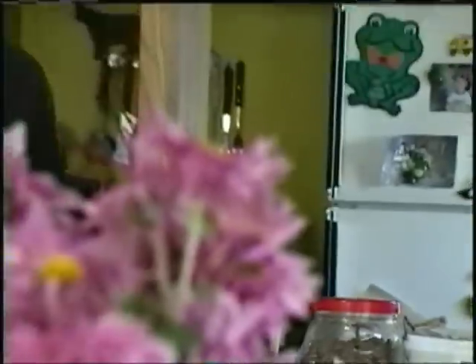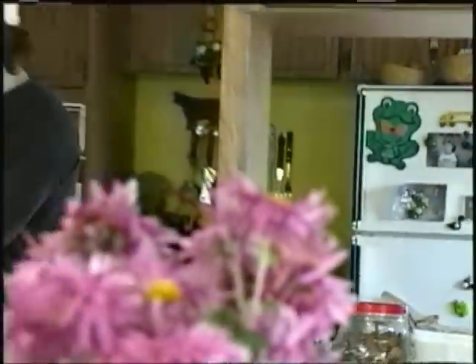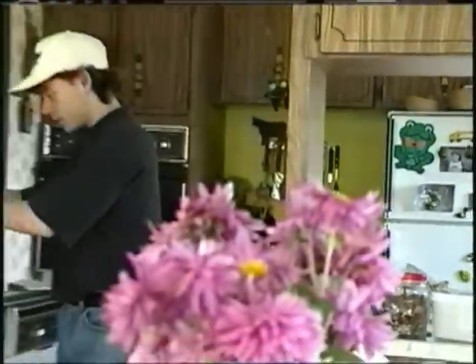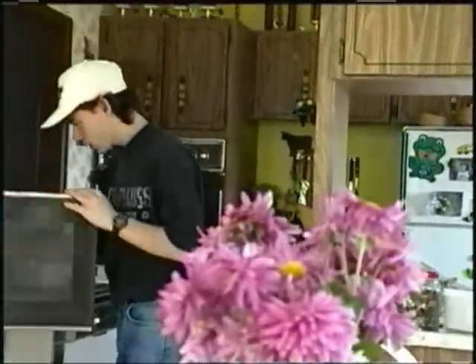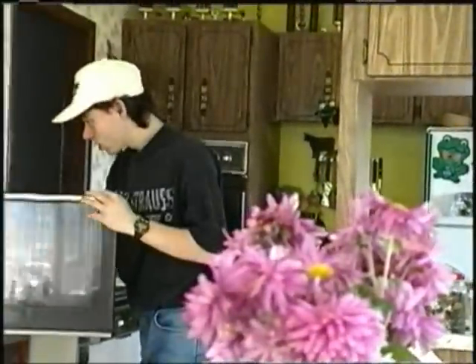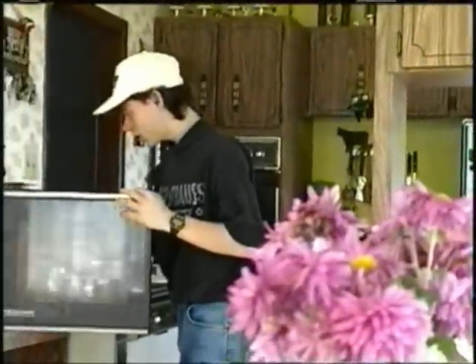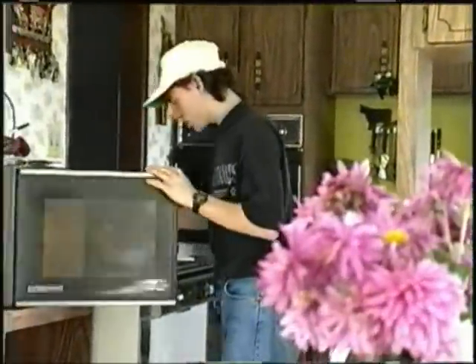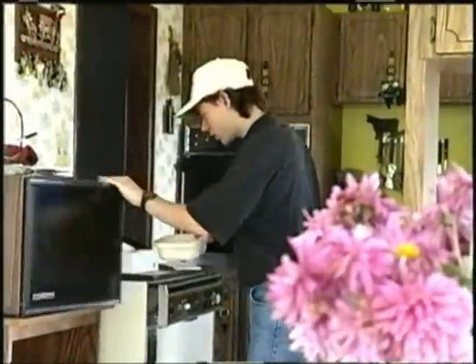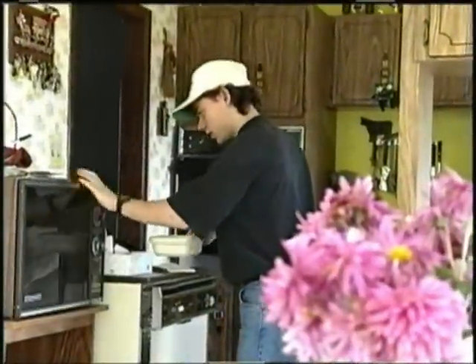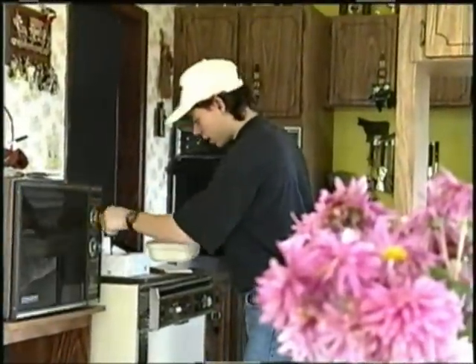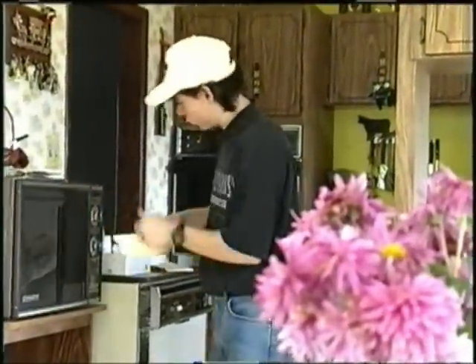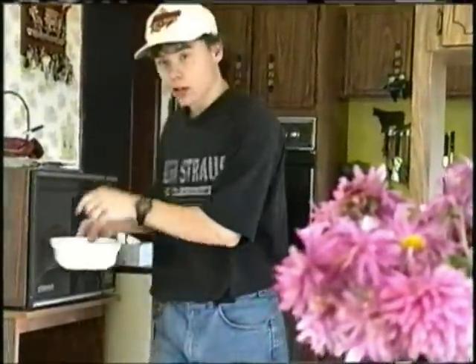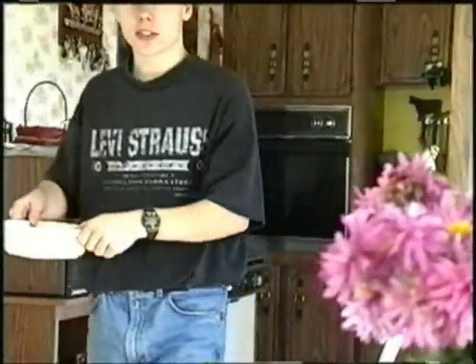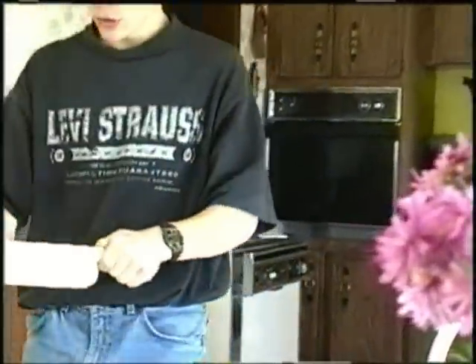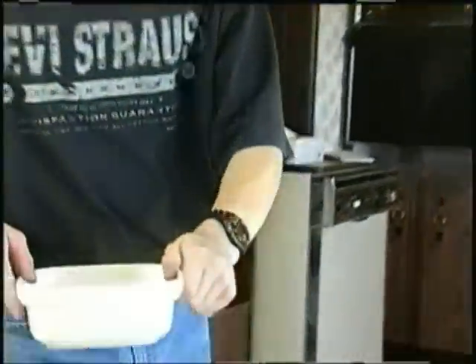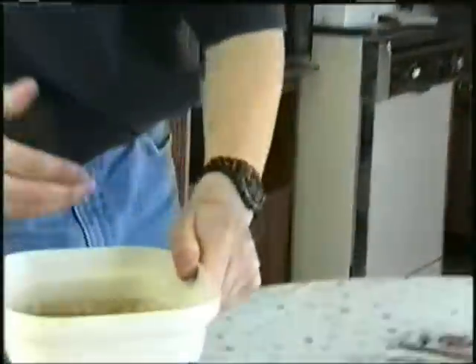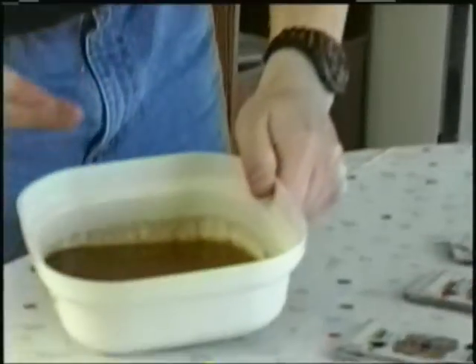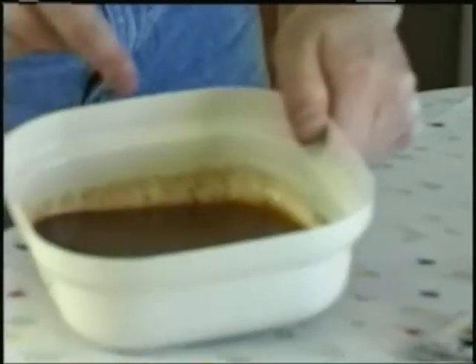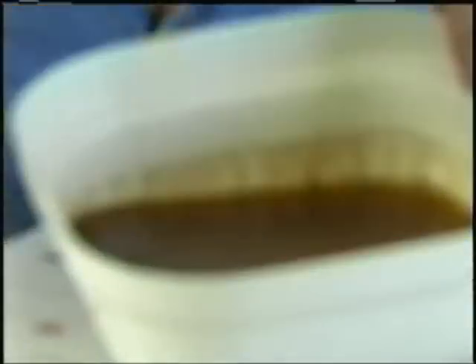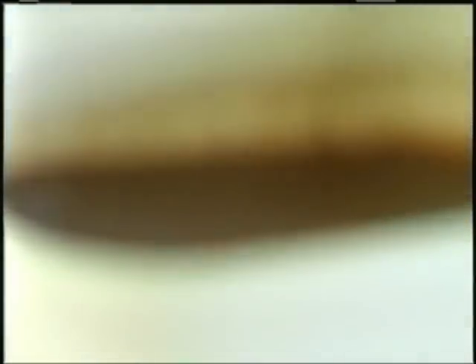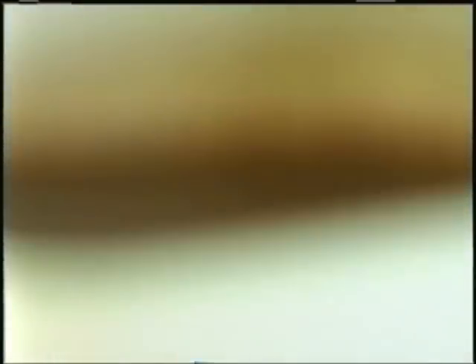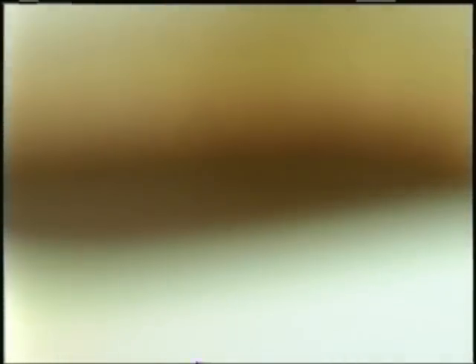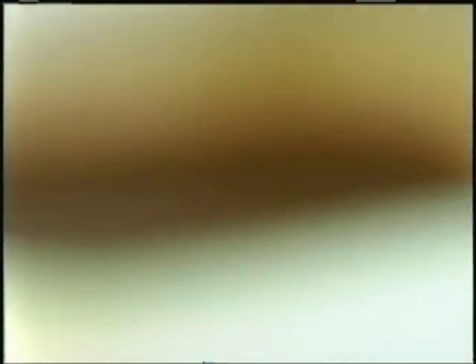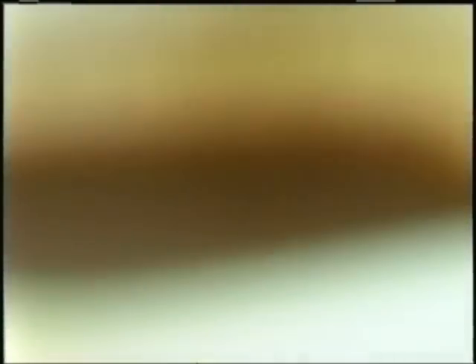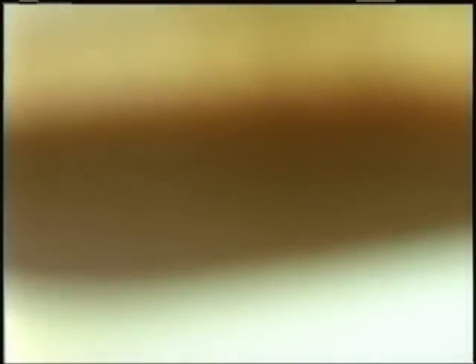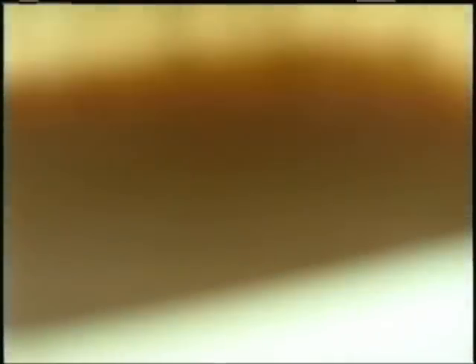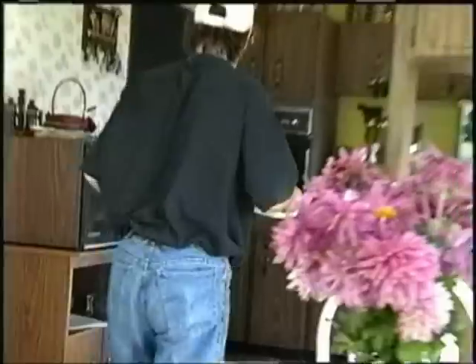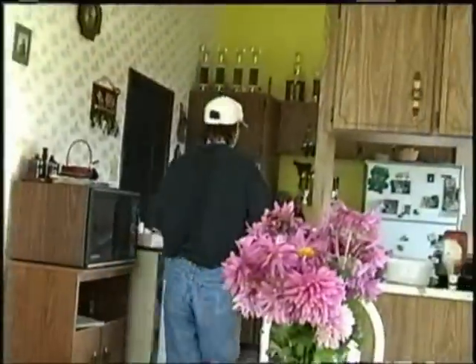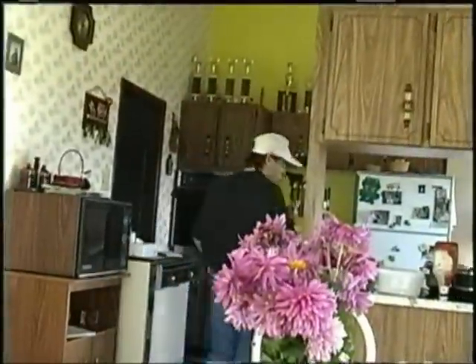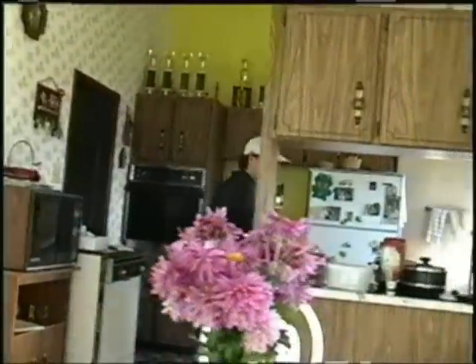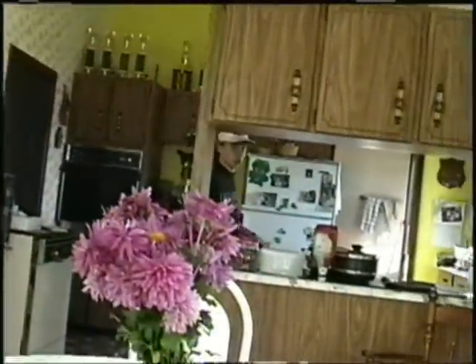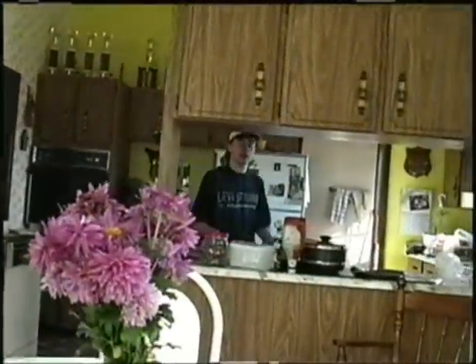Now we'll go over and check the gravy. Look at this — gravy's done. We'll turn the microwave off so we don't ruin it. See the steam rising from it? There were some bubbles in there when I took it out. We'll just set this over here and let it cool a little bit.